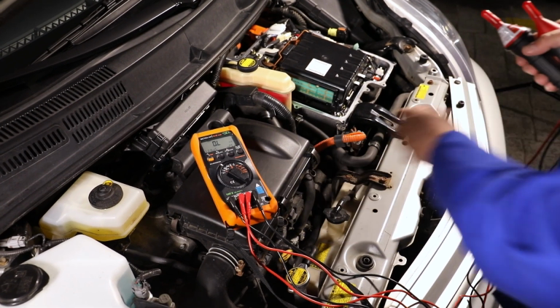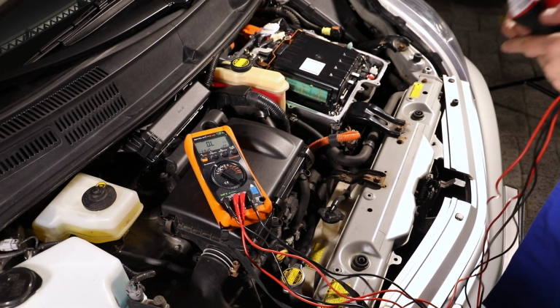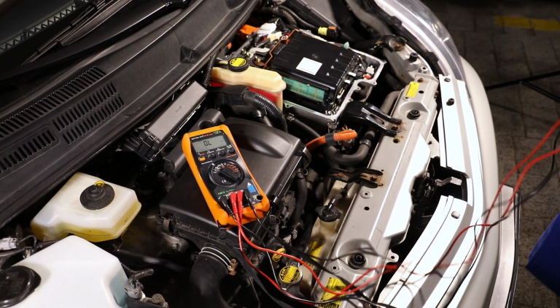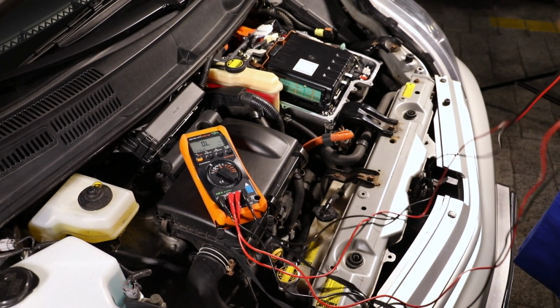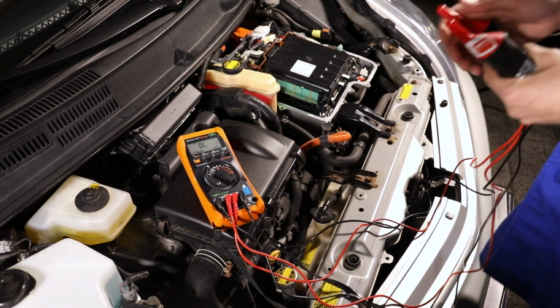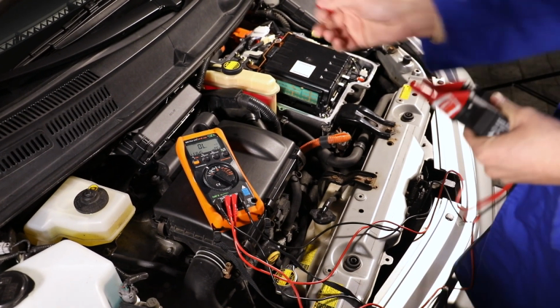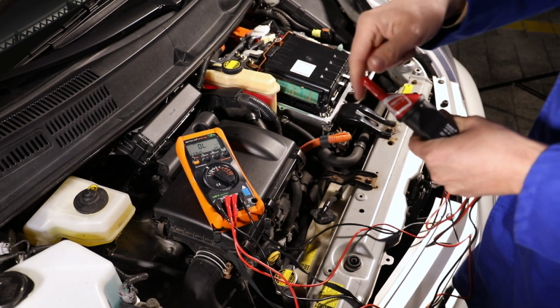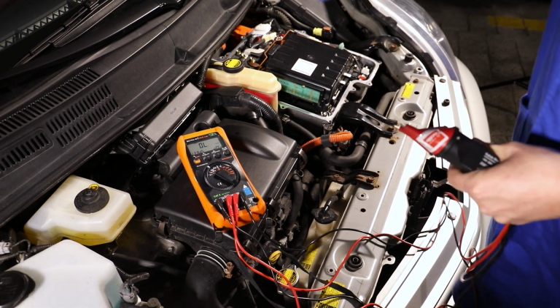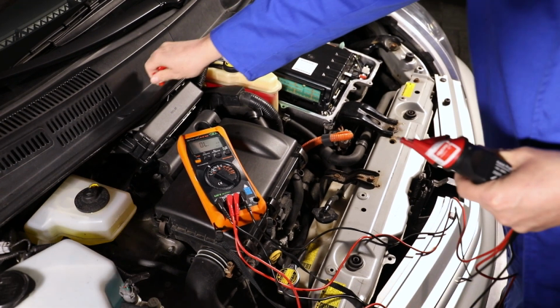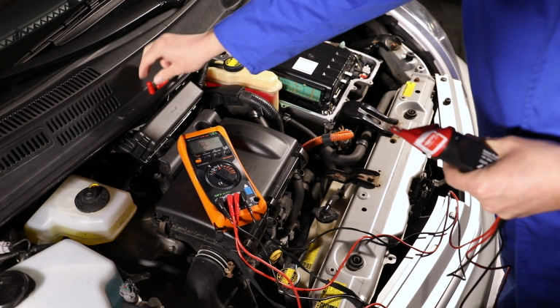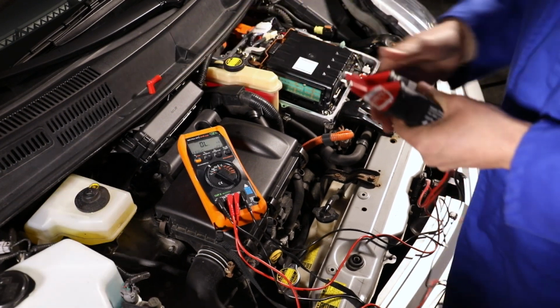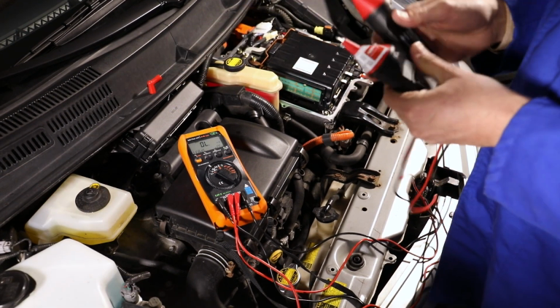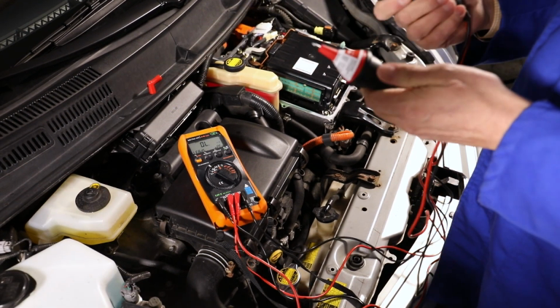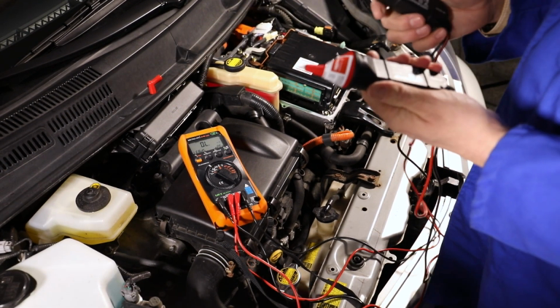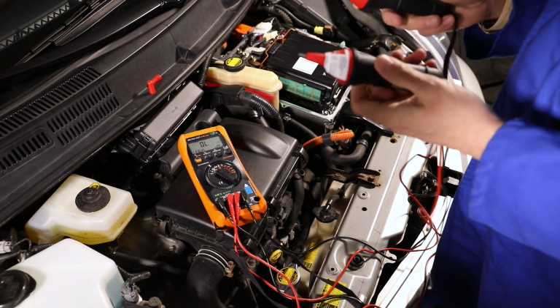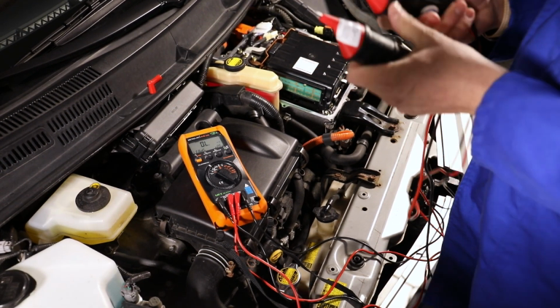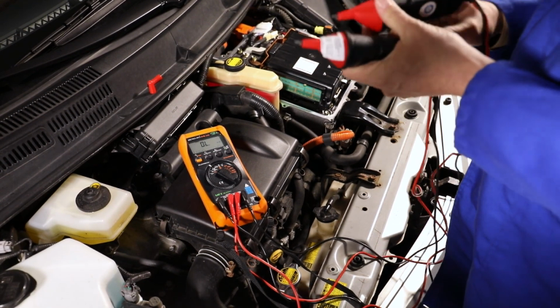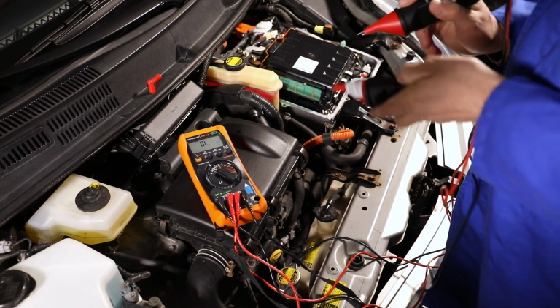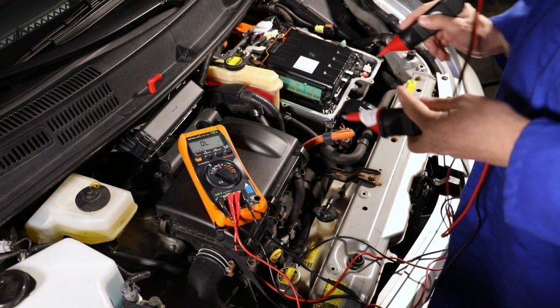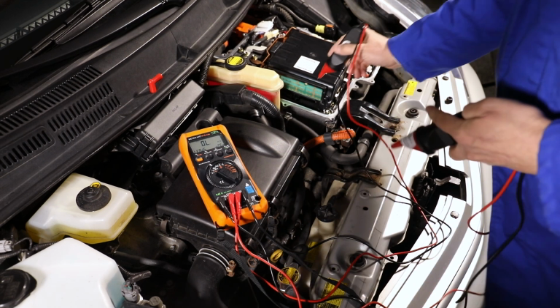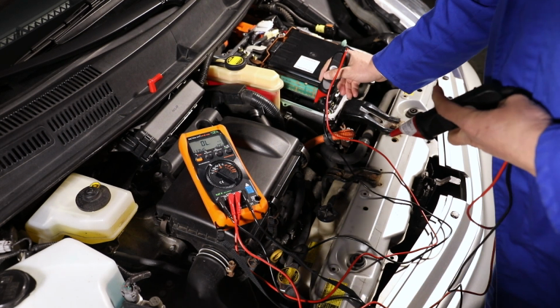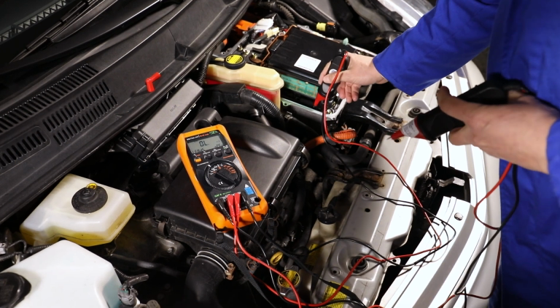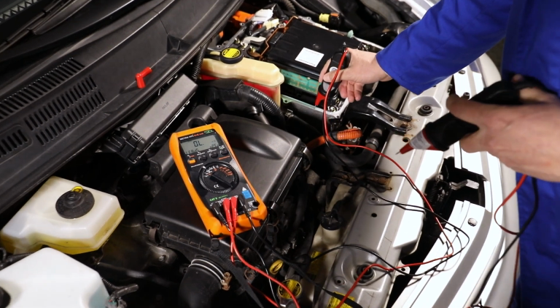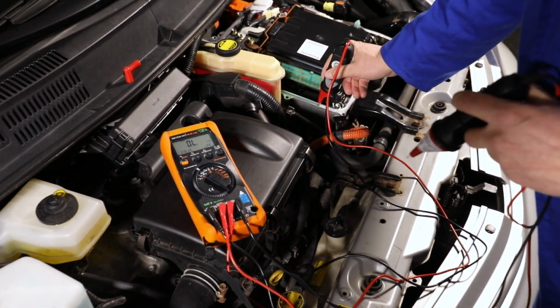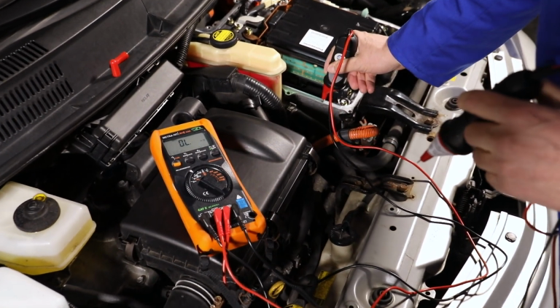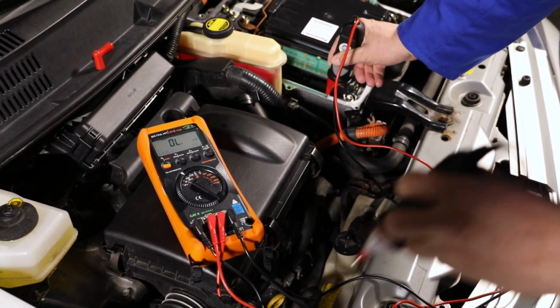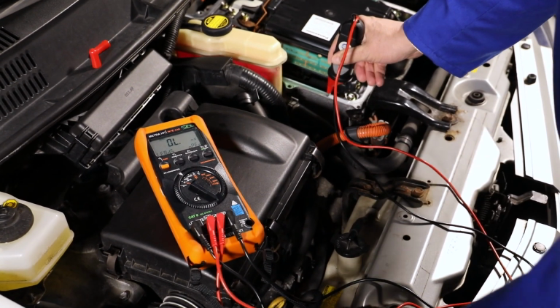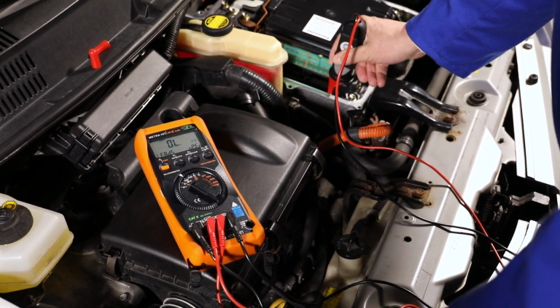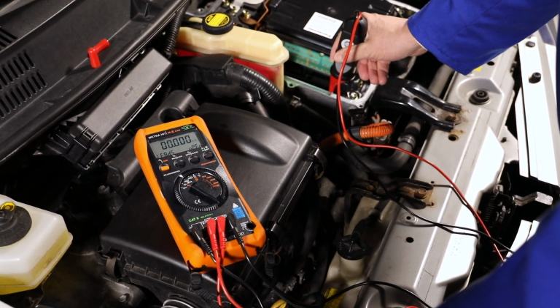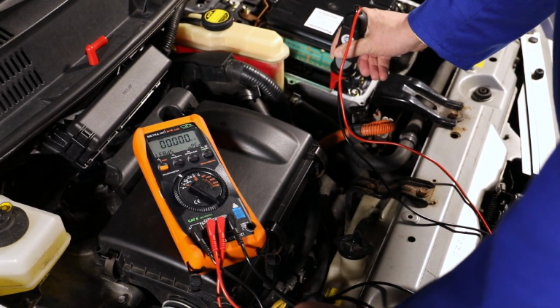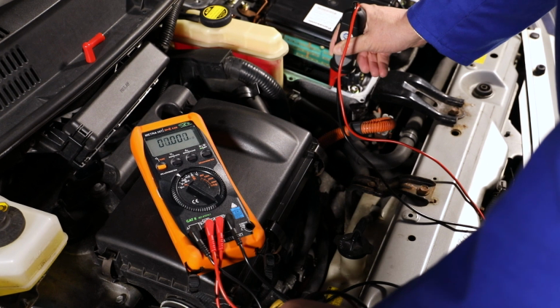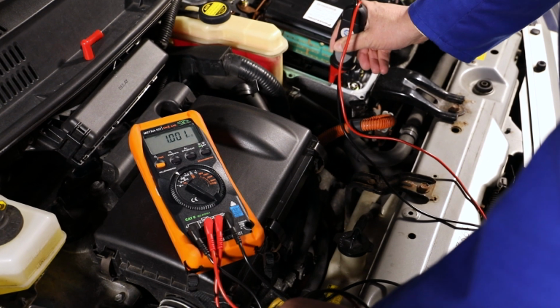Equipotential bonding tests are normally performed for closed HV systems. This test measures the conductivity of the earth connection between the housing of high-voltage components — in this case the inverter — and the vehicle body earth.